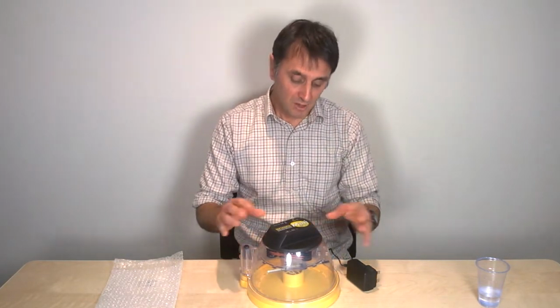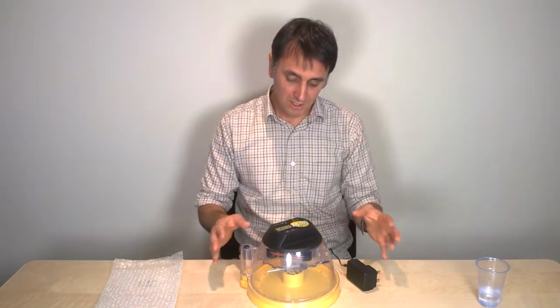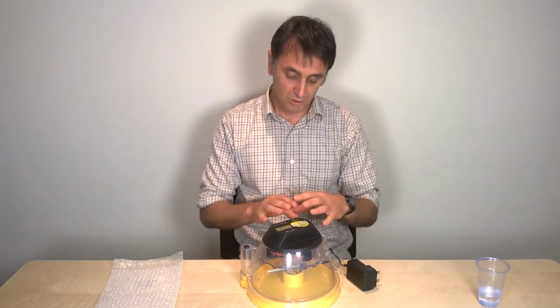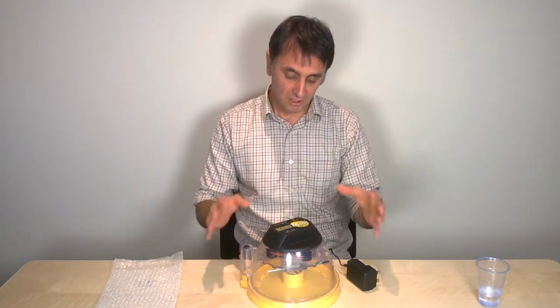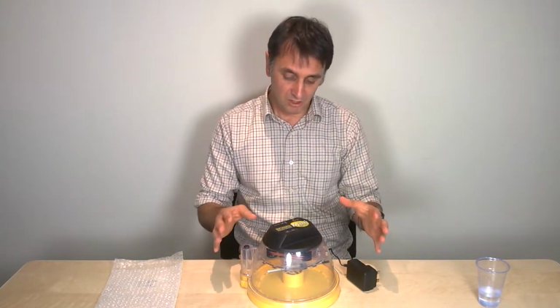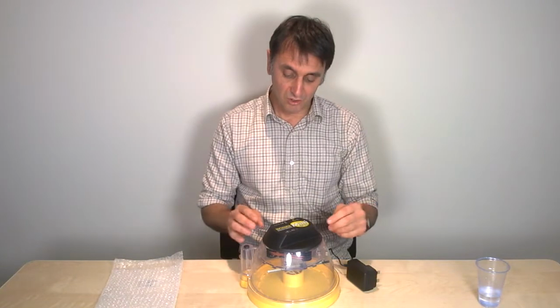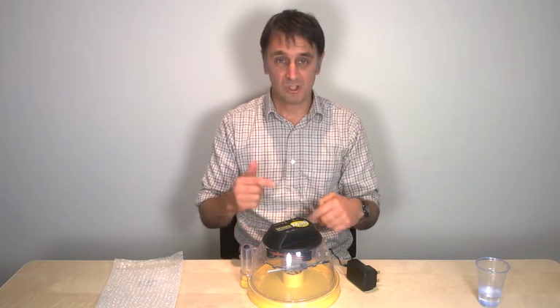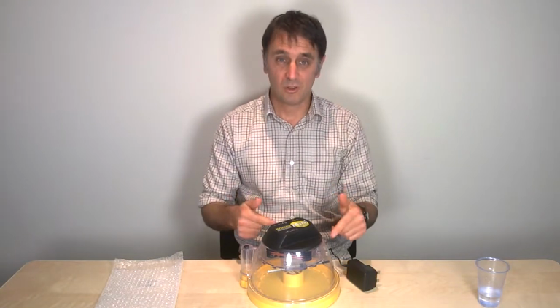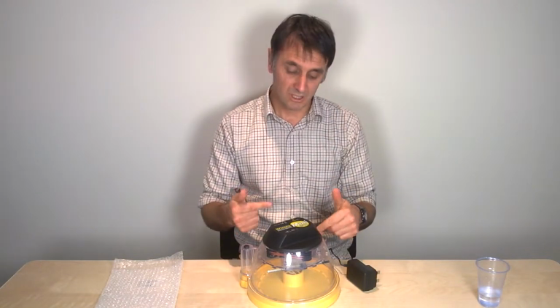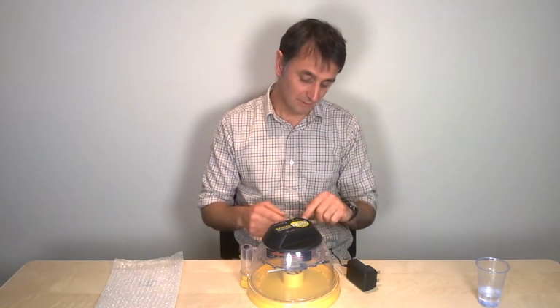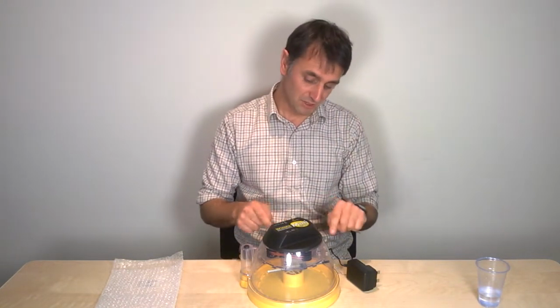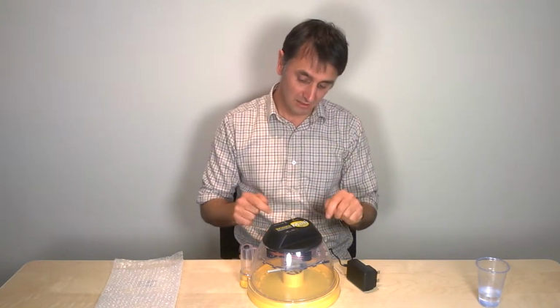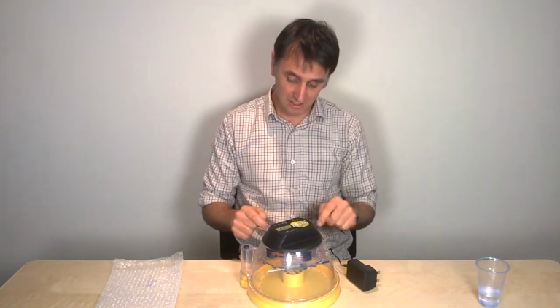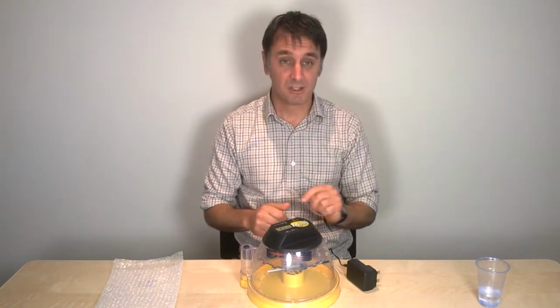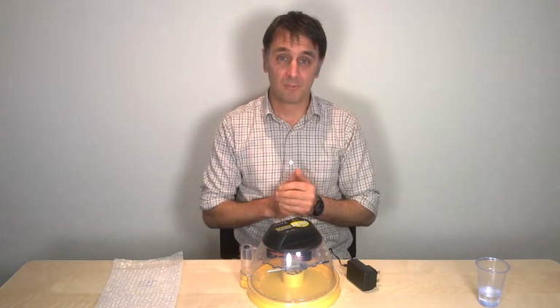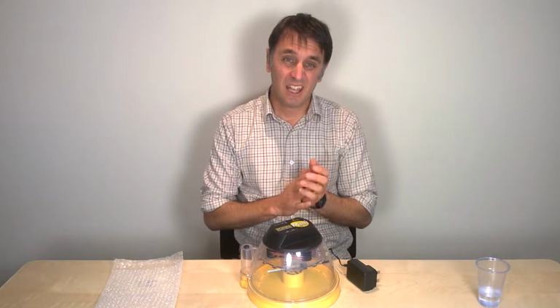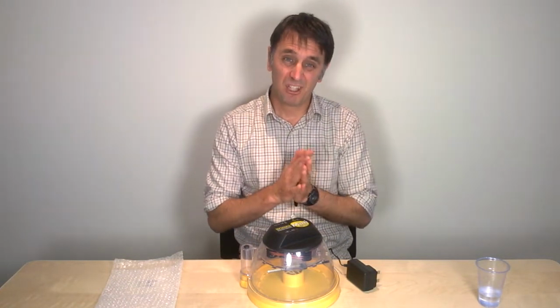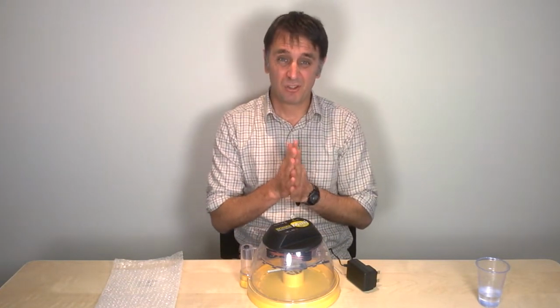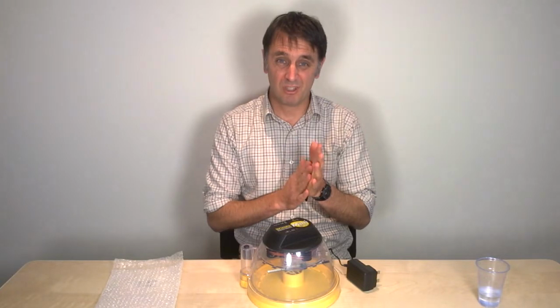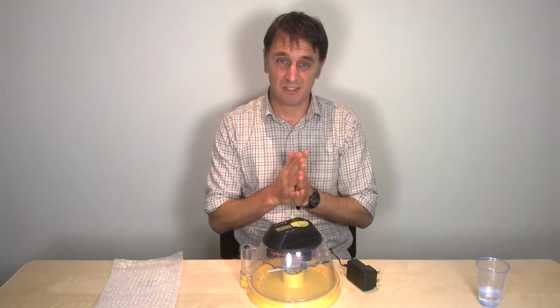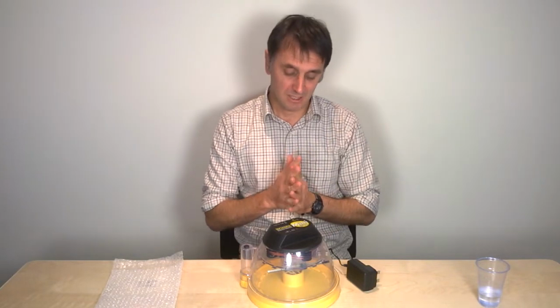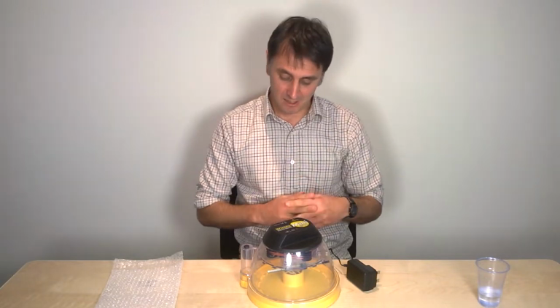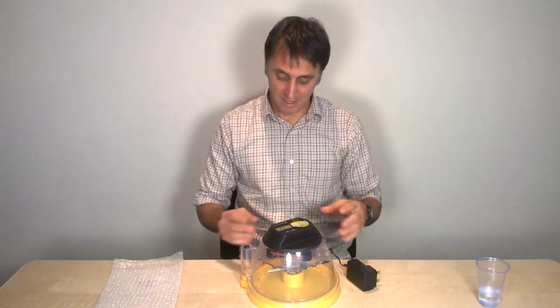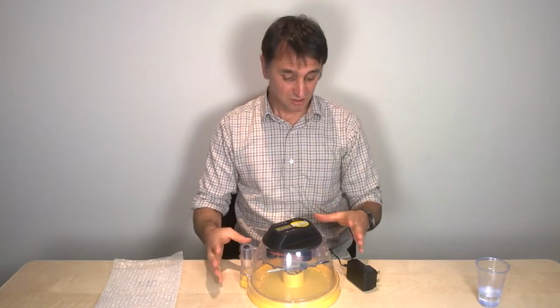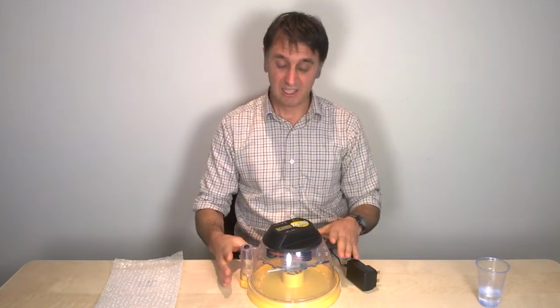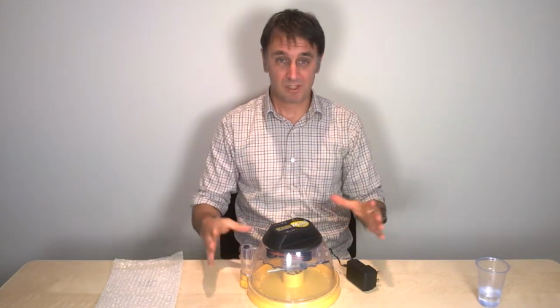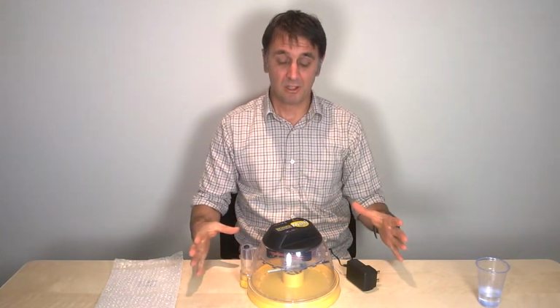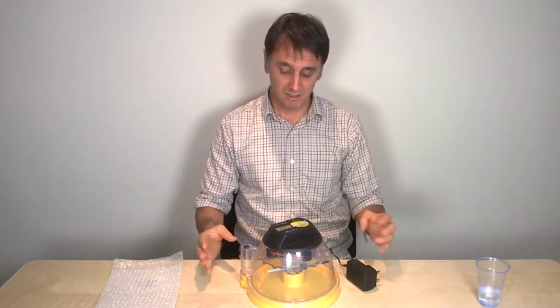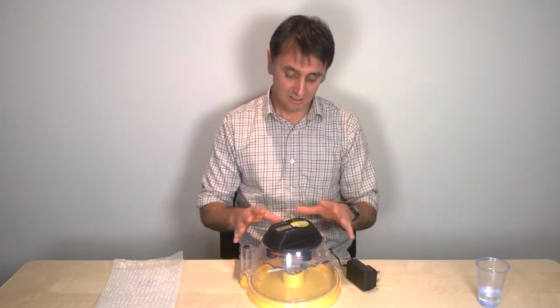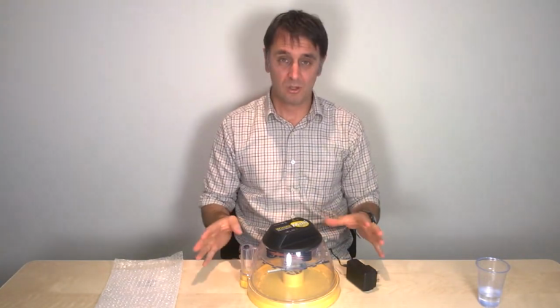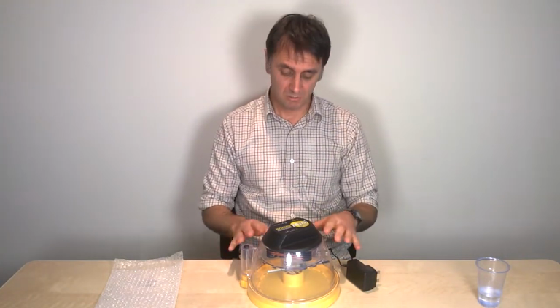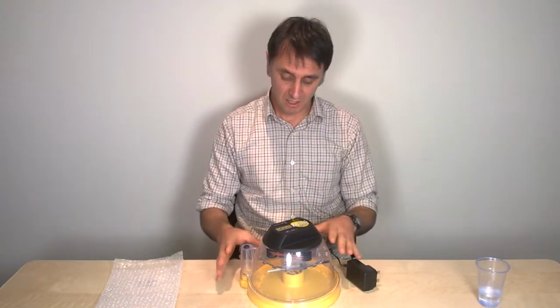During normal incubation you ought to be checking the water levels in the central reservoir every two to three days, and that's really it. It's a simple incubator — that's how you keep the humidity up.